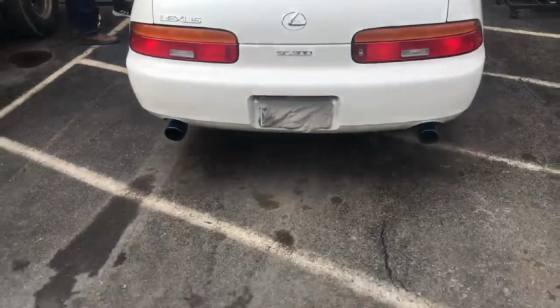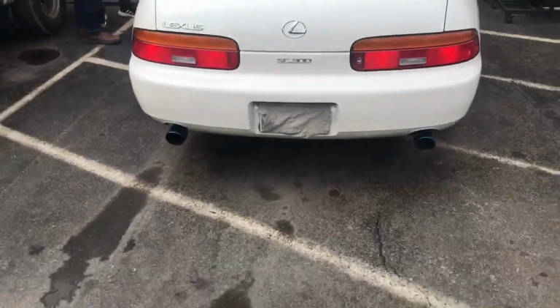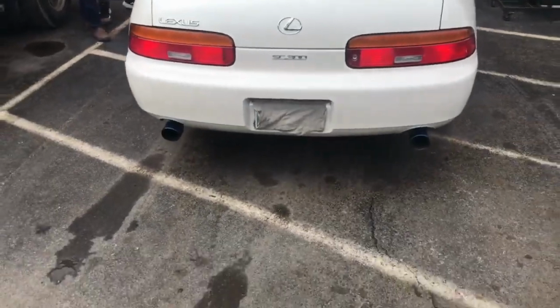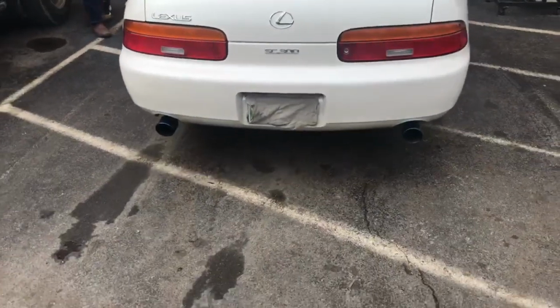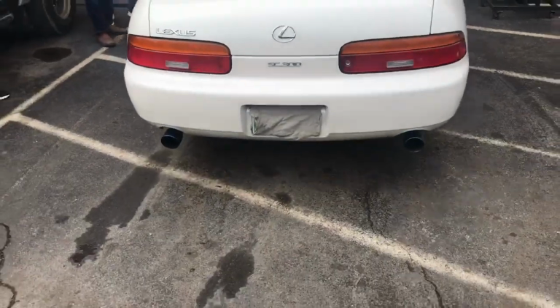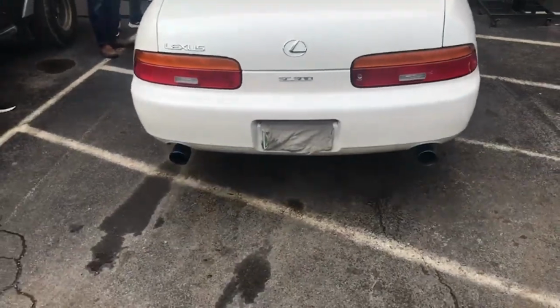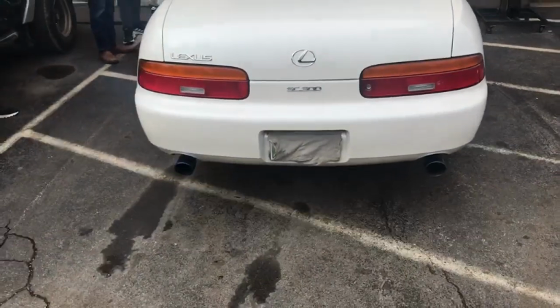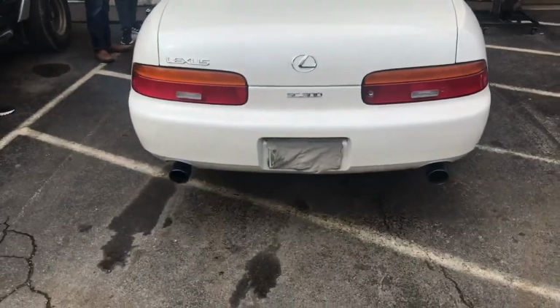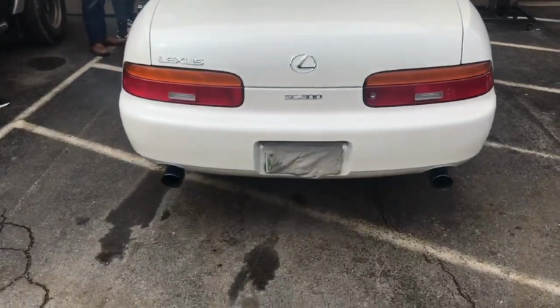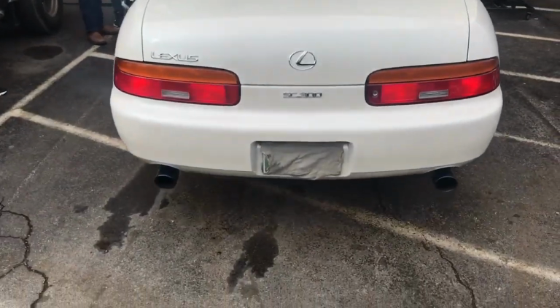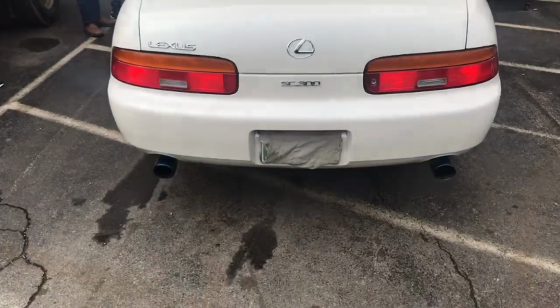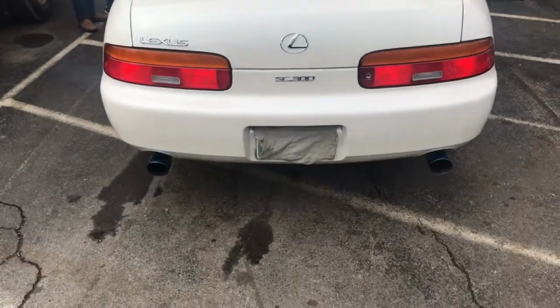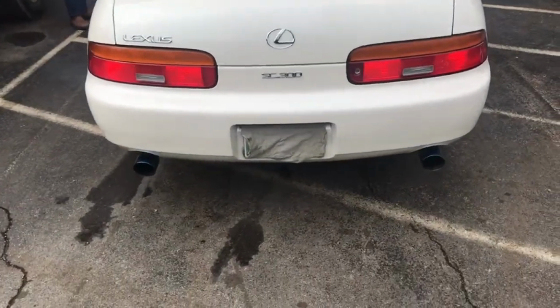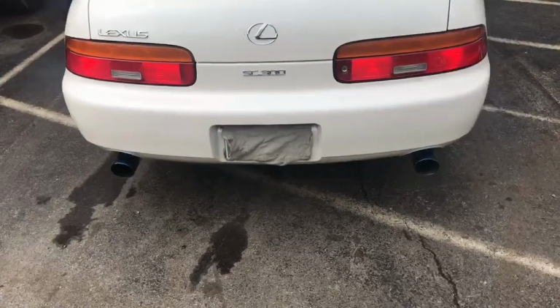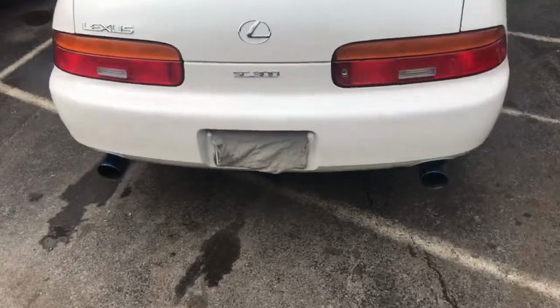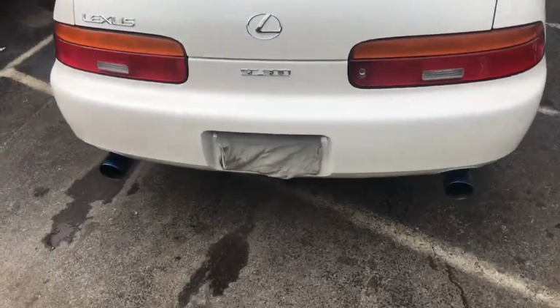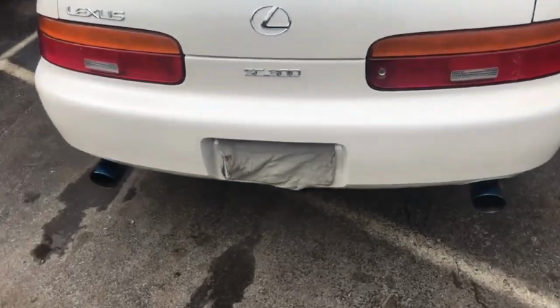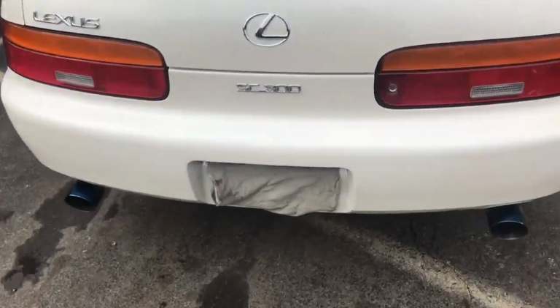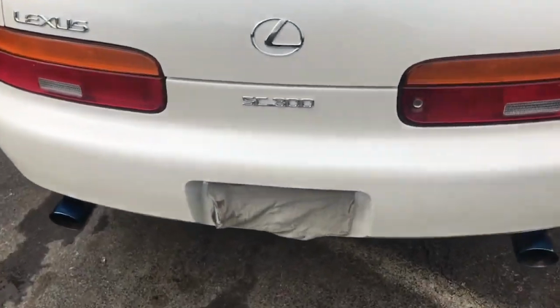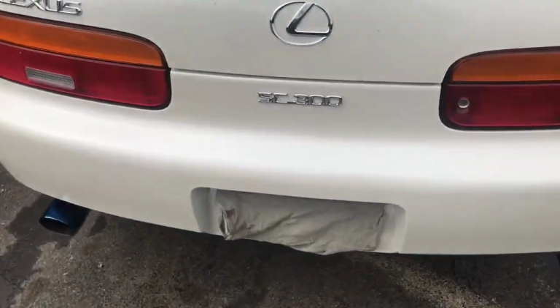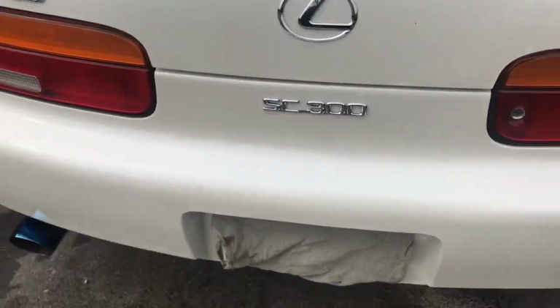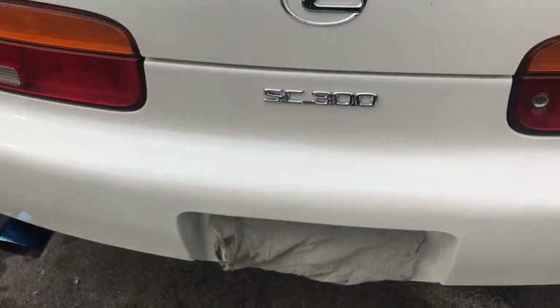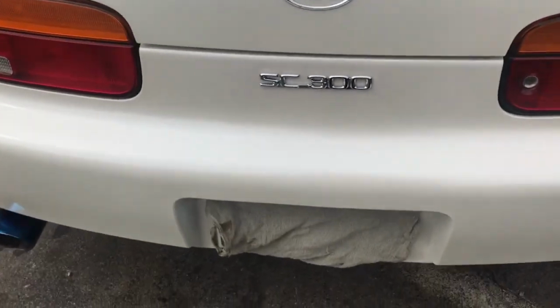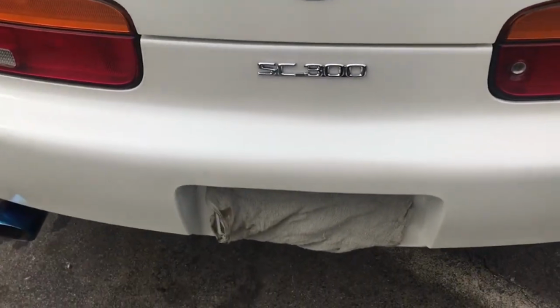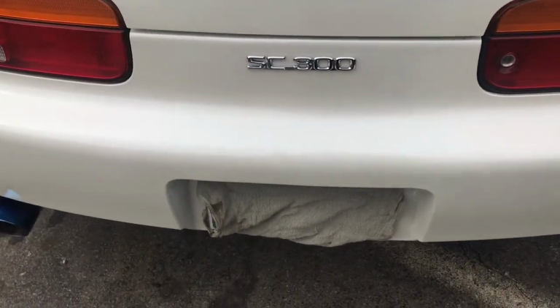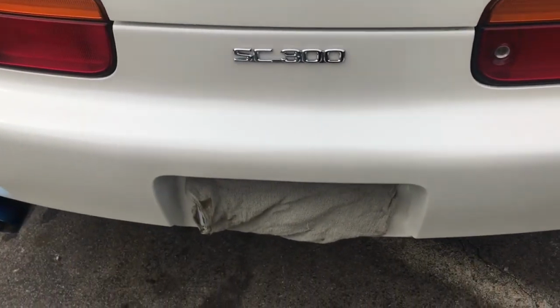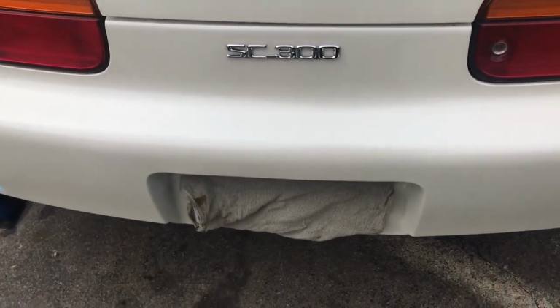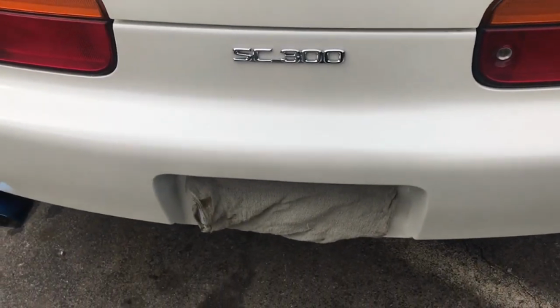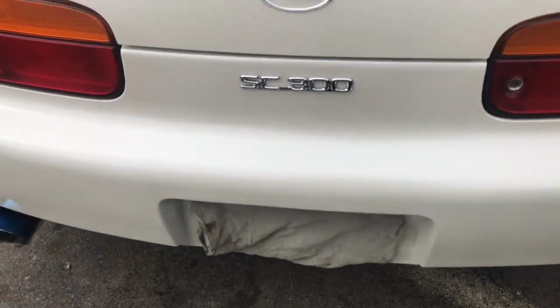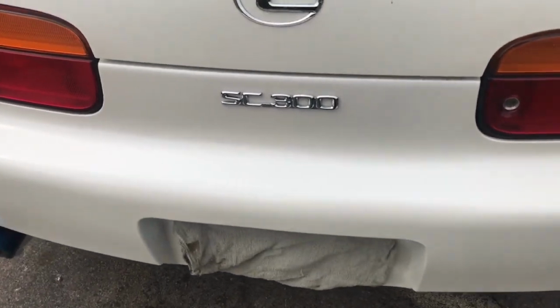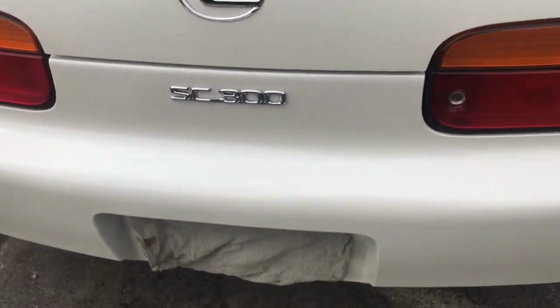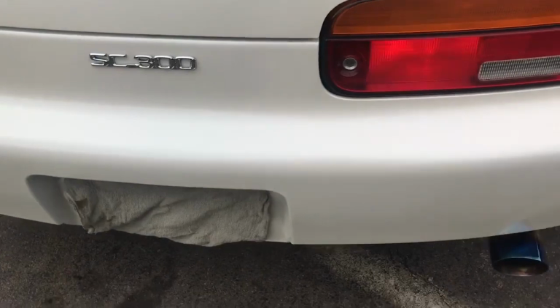Again, we did a muffler delete — sounds absolutely phenomenal. It's a Lexus SC300.